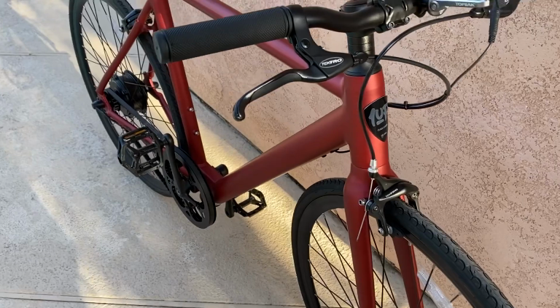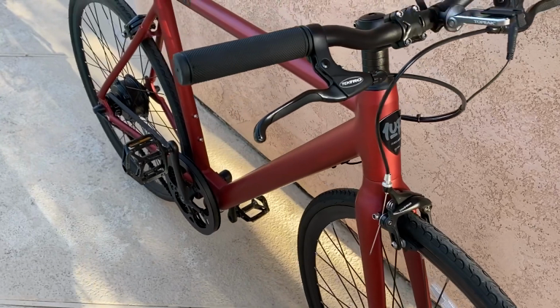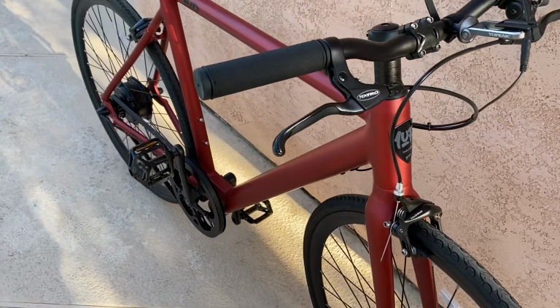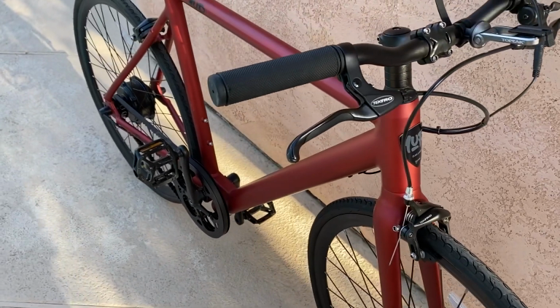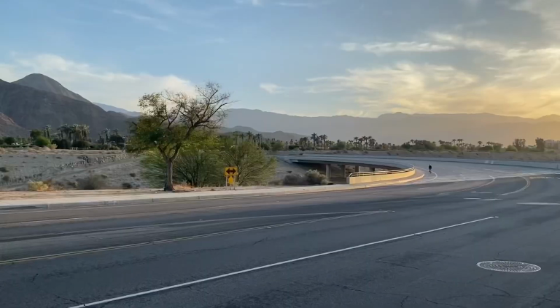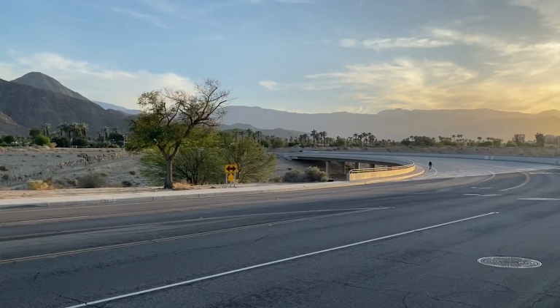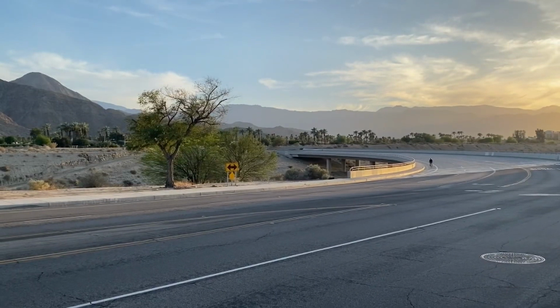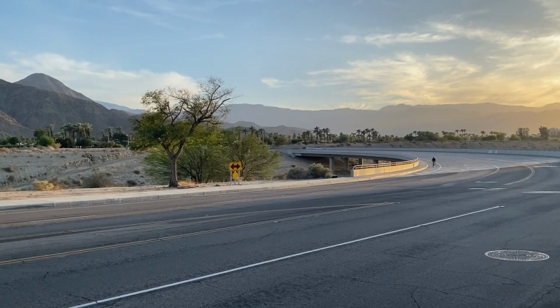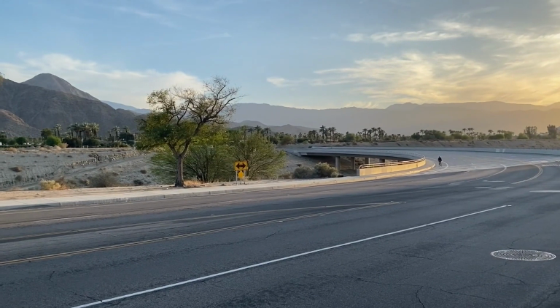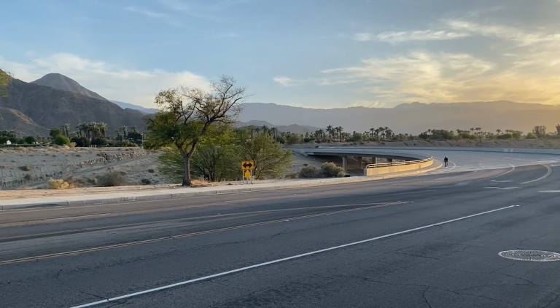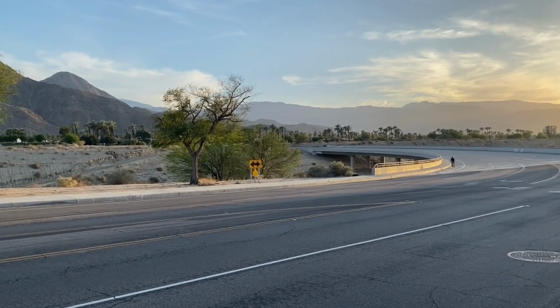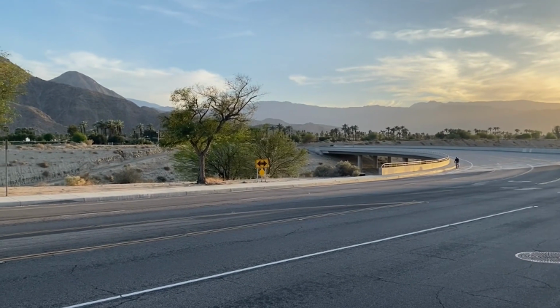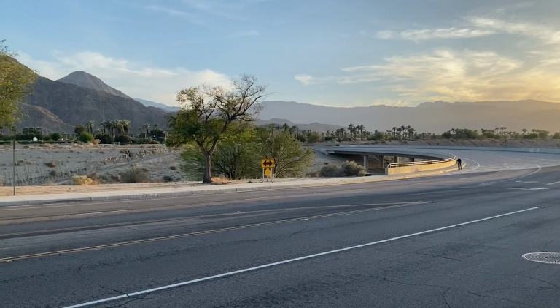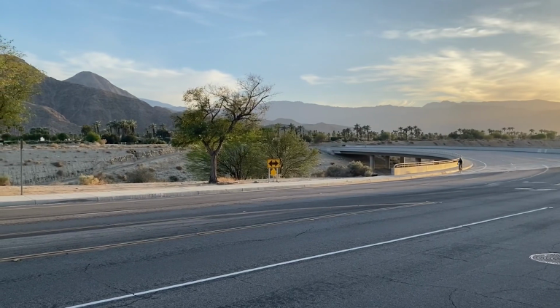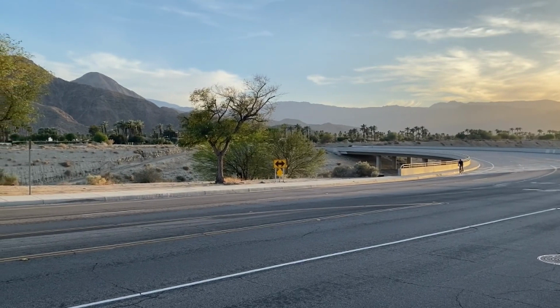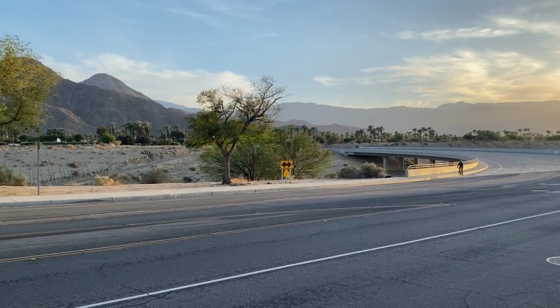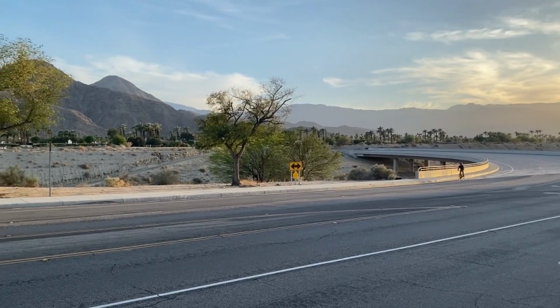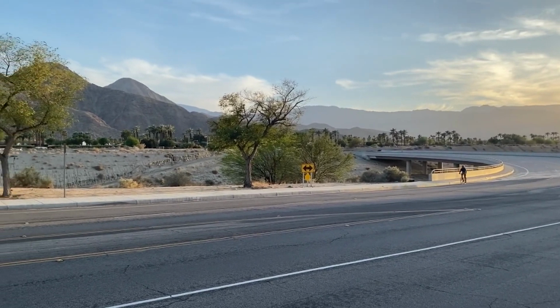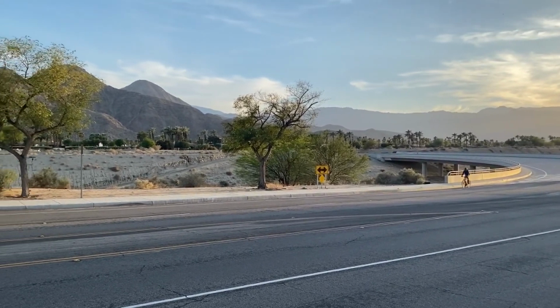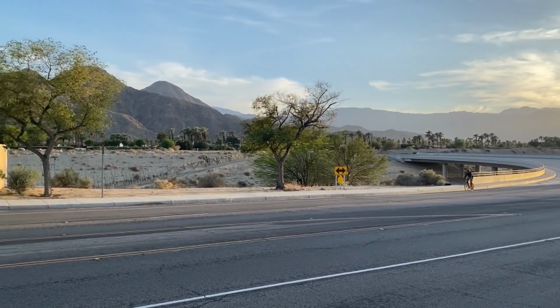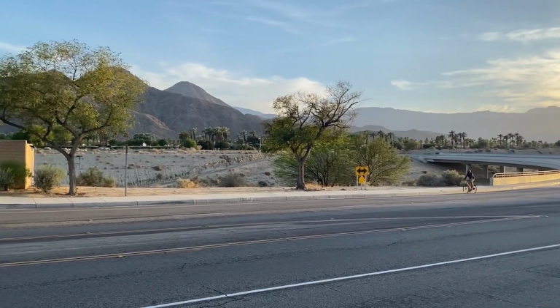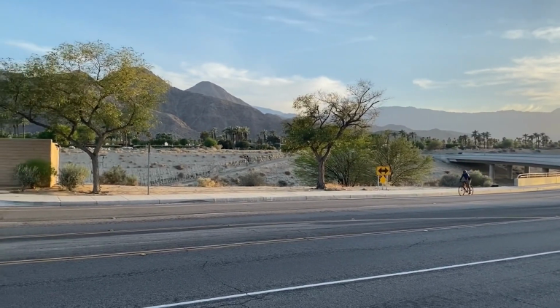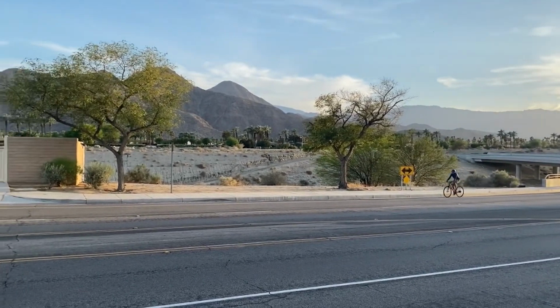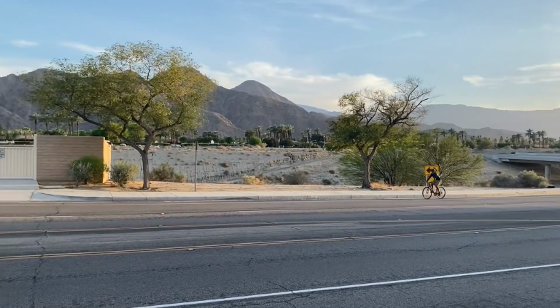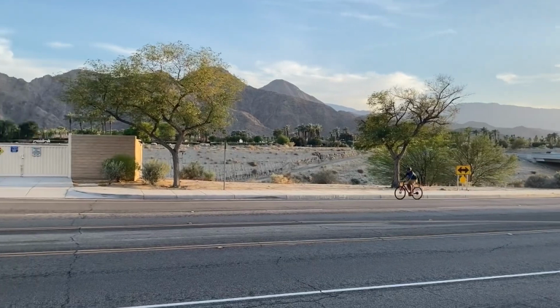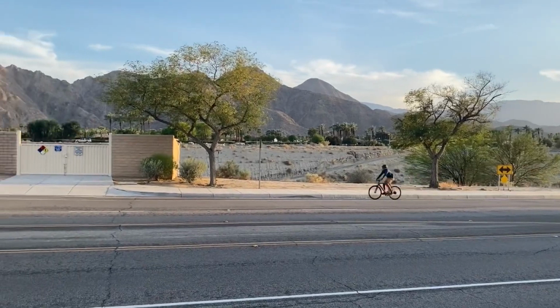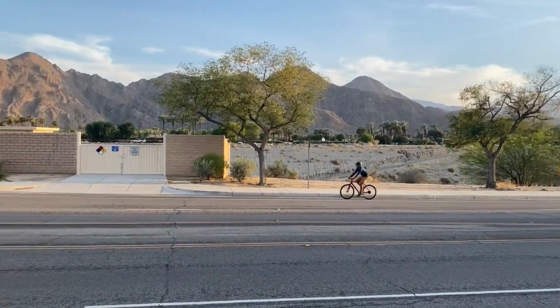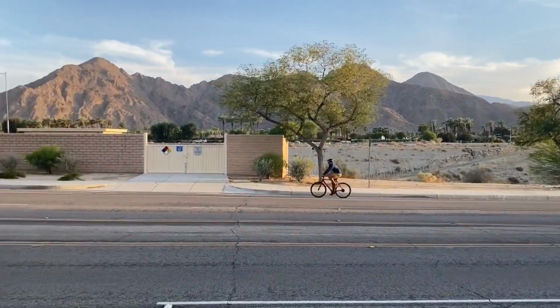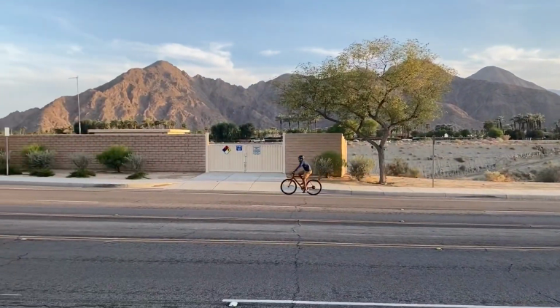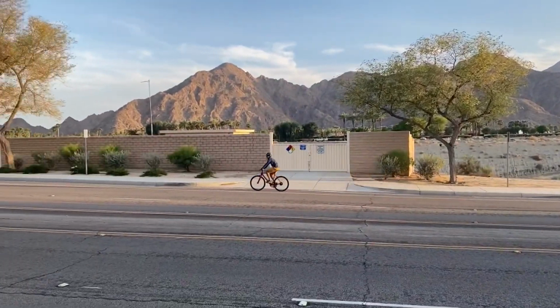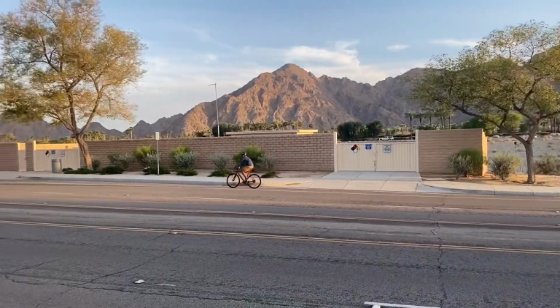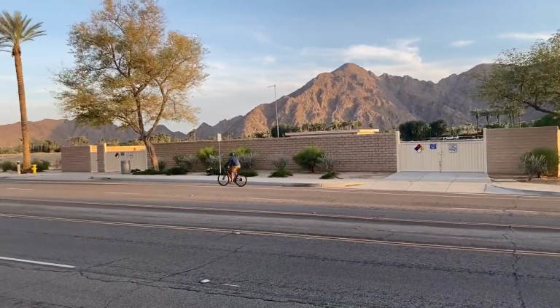I've ridden other e-bikes in this price range that have disc brakes and I thought these performed equally as well, if not better. You have to remember, we're dealing with one of the lightest e-bikes on the market, so although disc brakes are nice to have, you probably don't really need them for this bike.